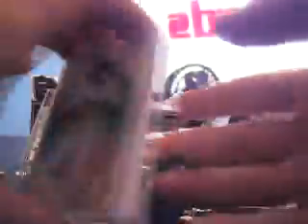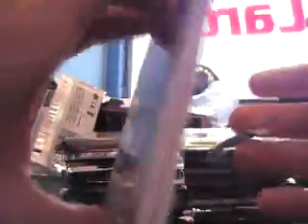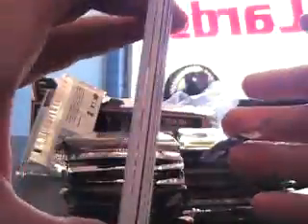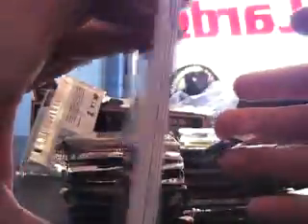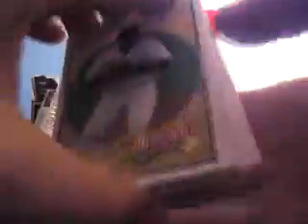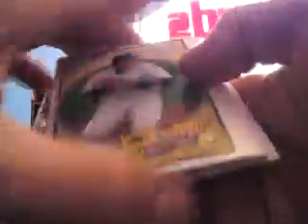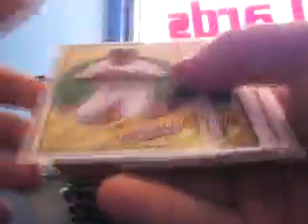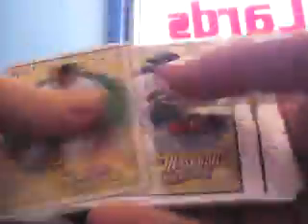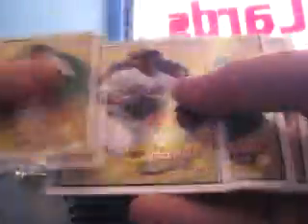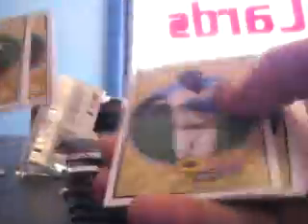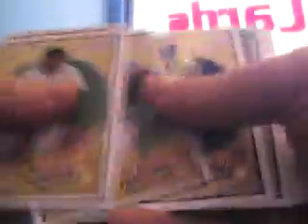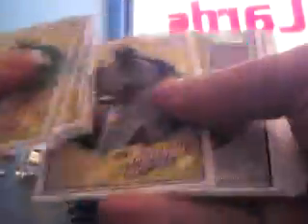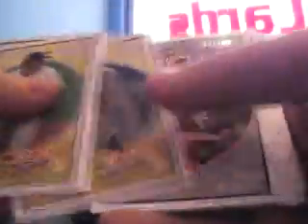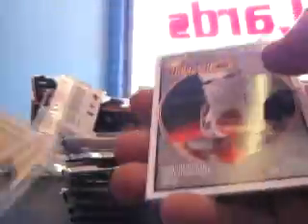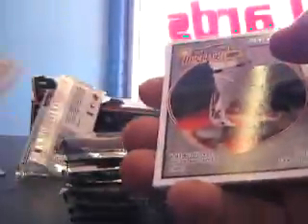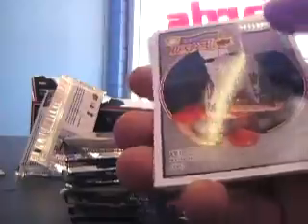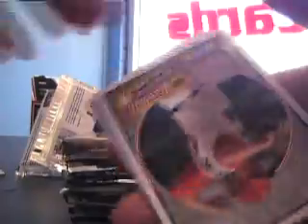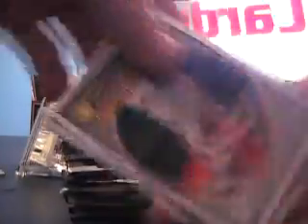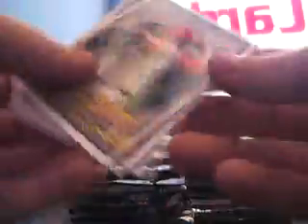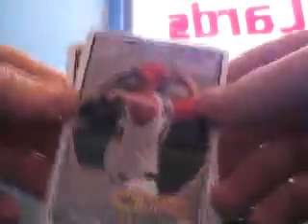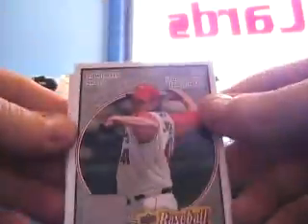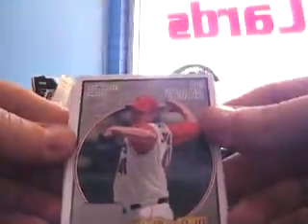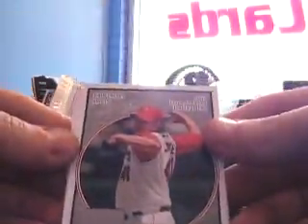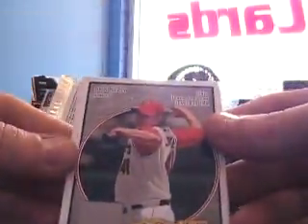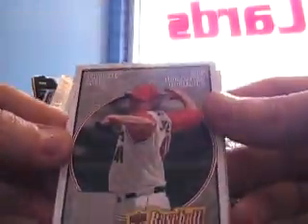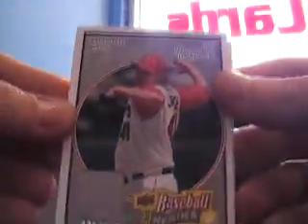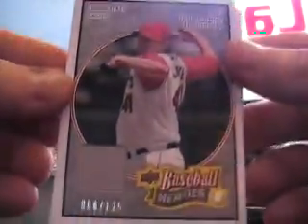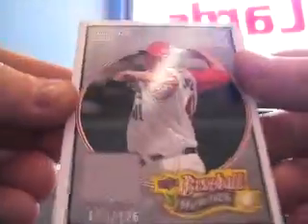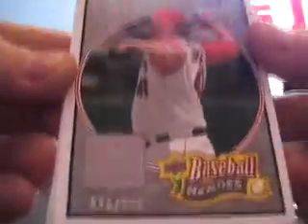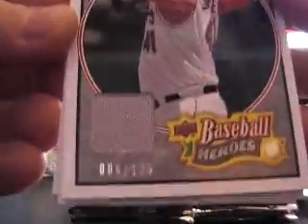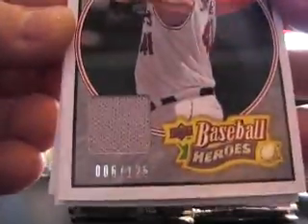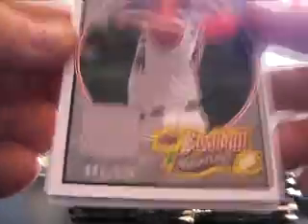This is a hit right here and it's going to be John Lackey jersey number to 125.